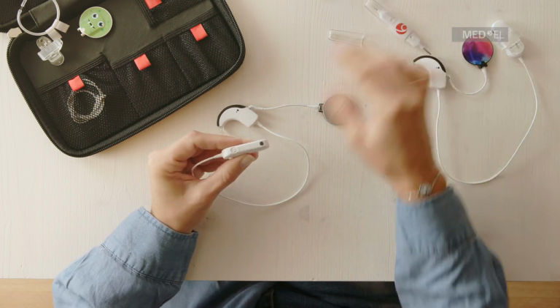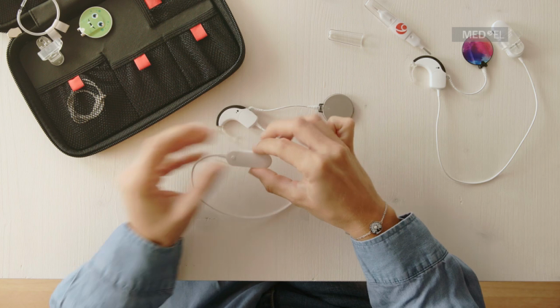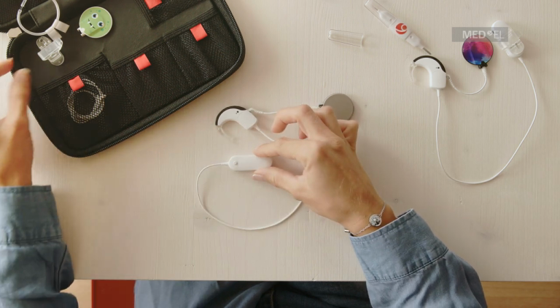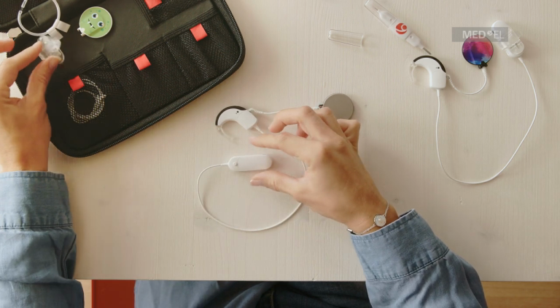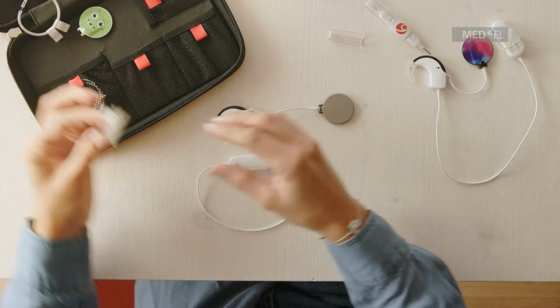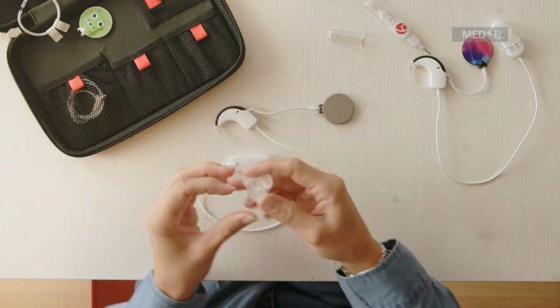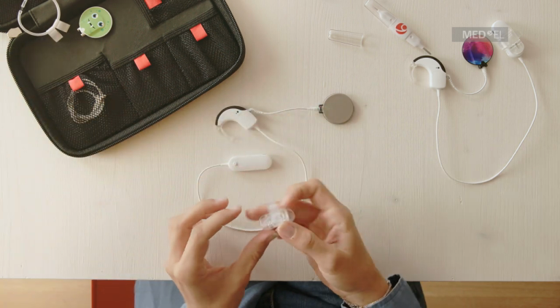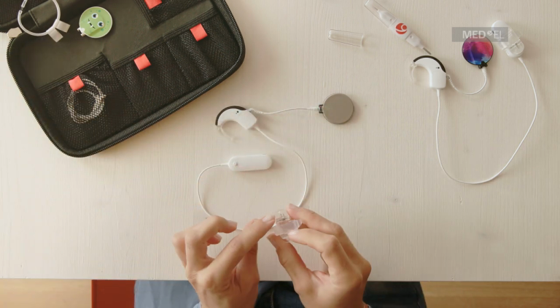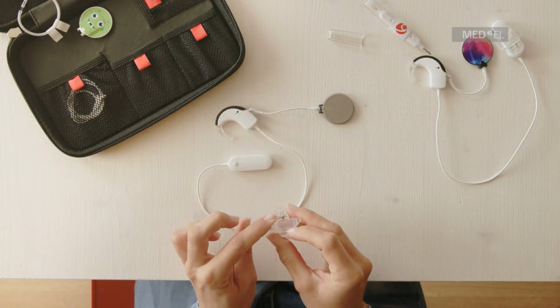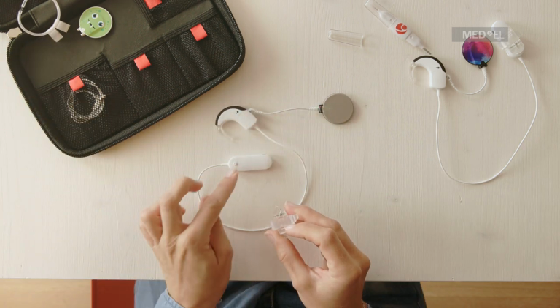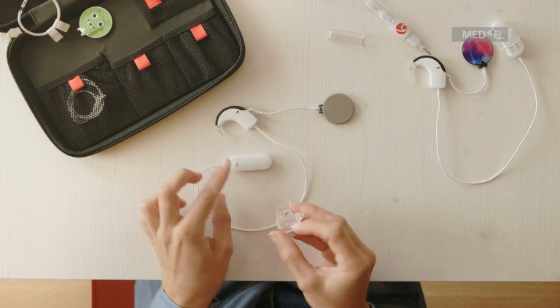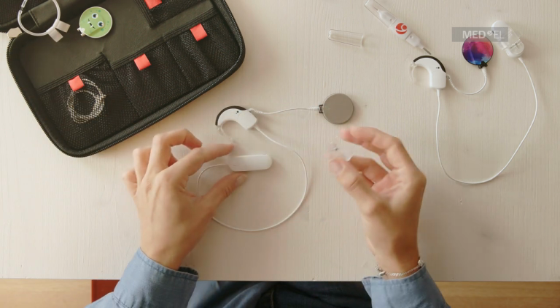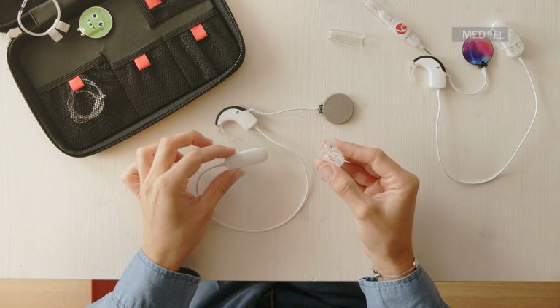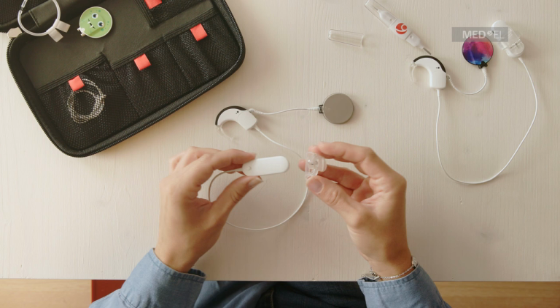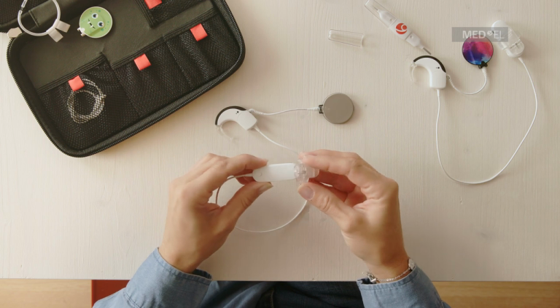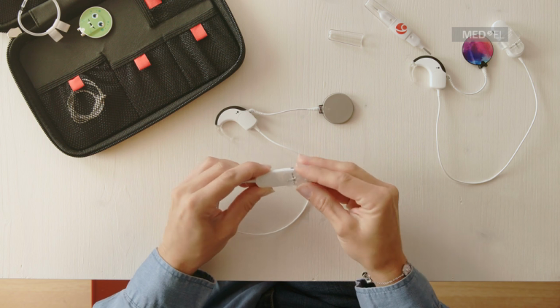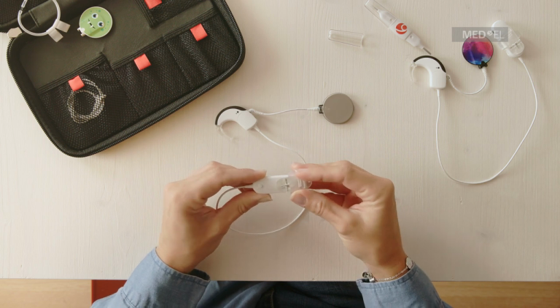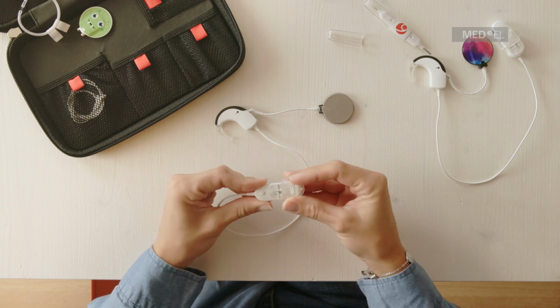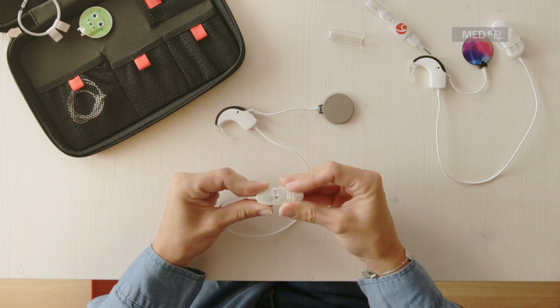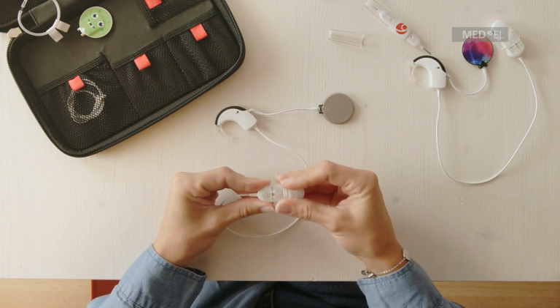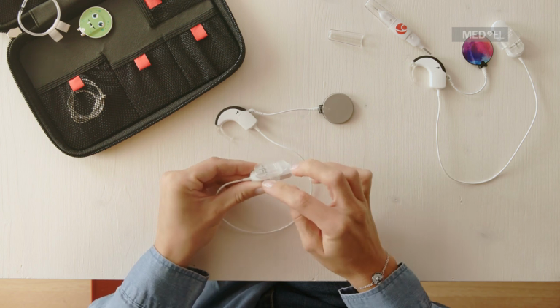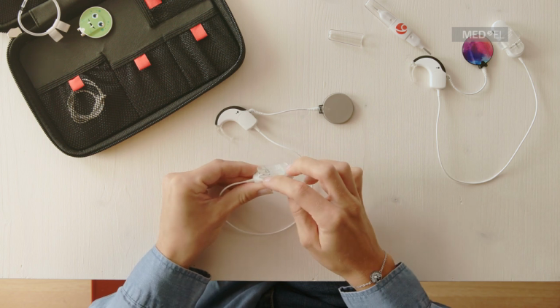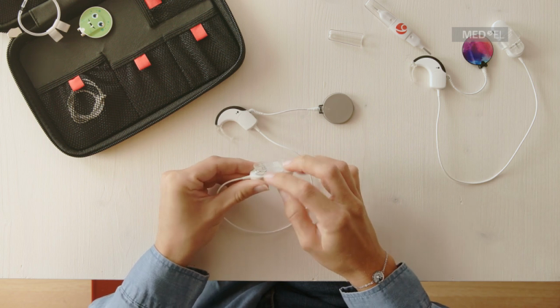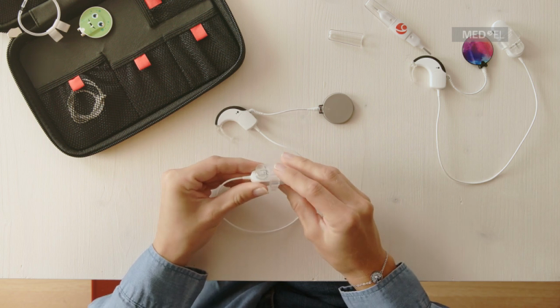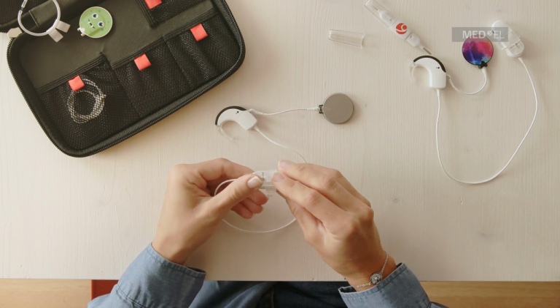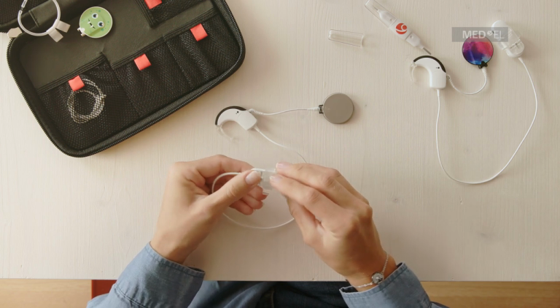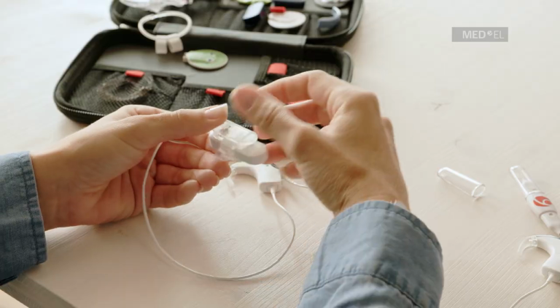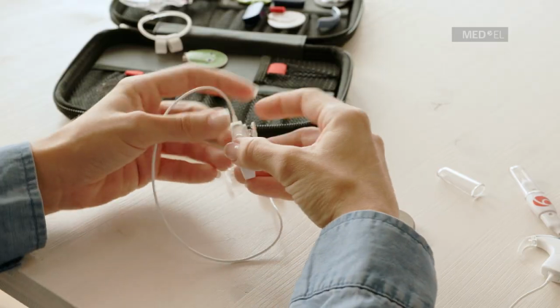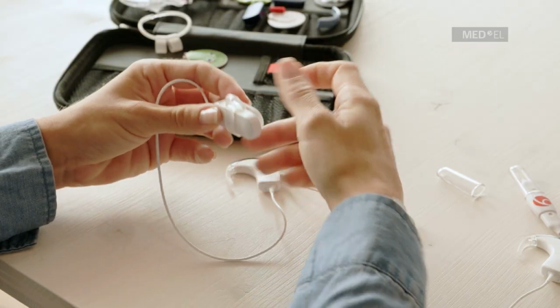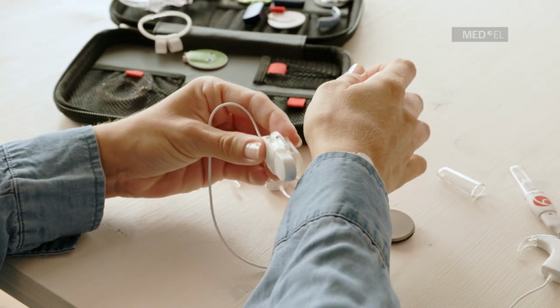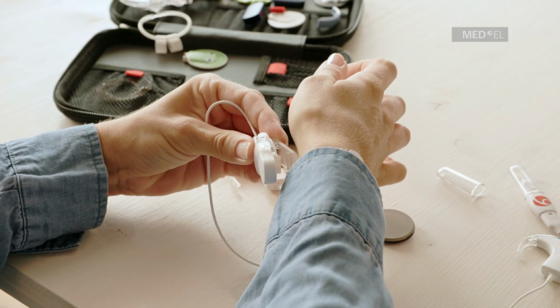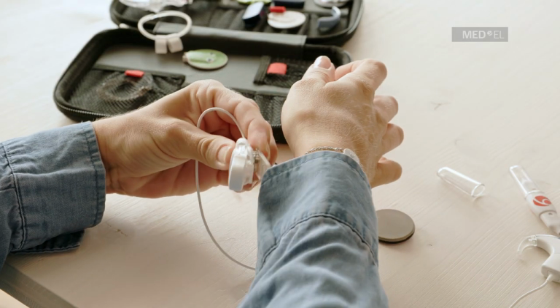Slide the silicone ring of the attachment clip over the battery pack cover. The hole in the attachment clip should snap onto the button on the battery pack connector. The battery pack can now be clipped to clothing.